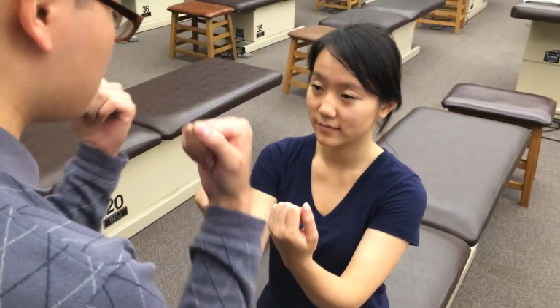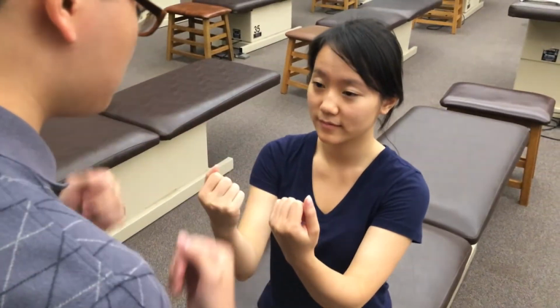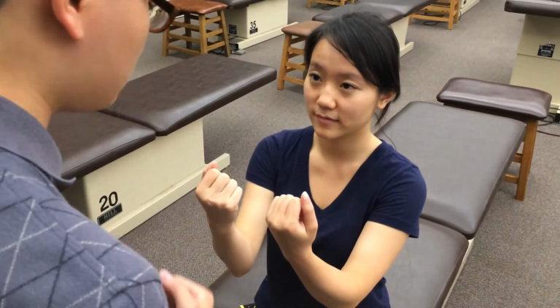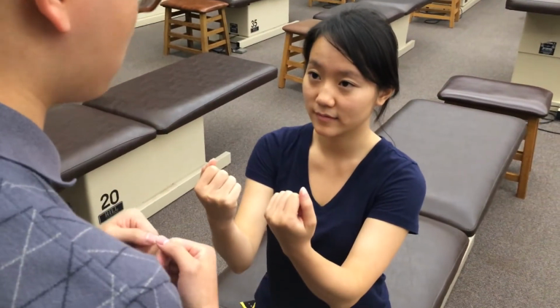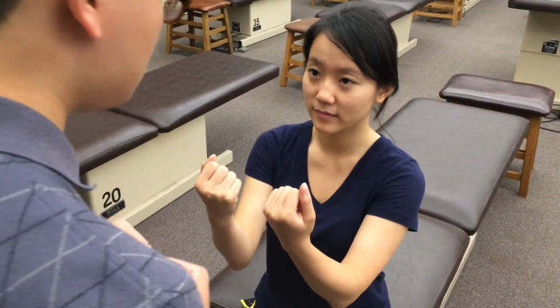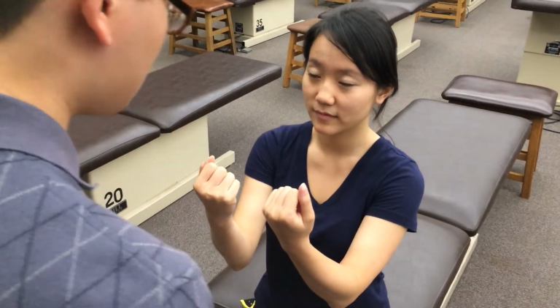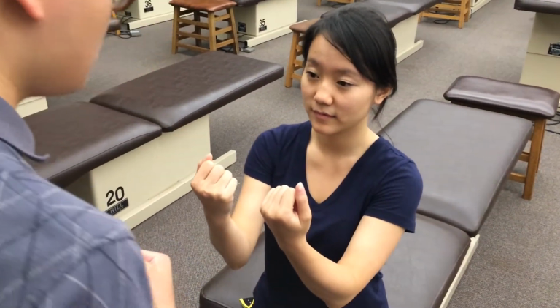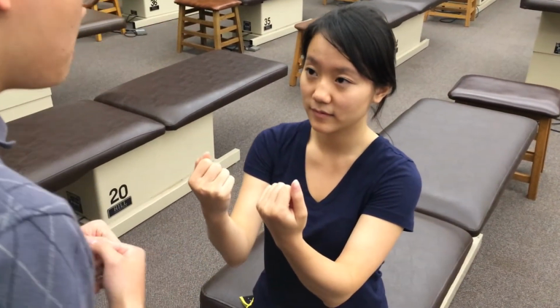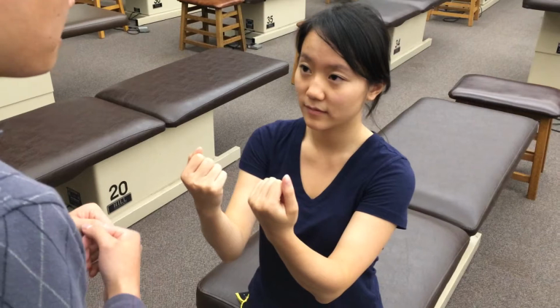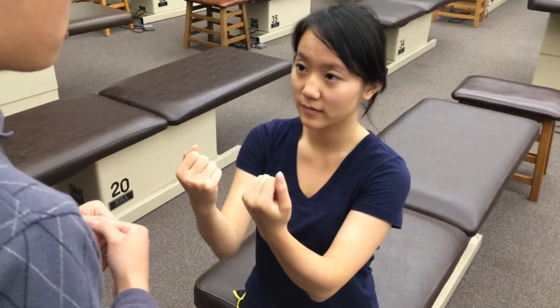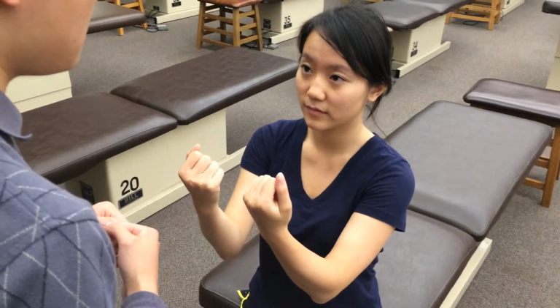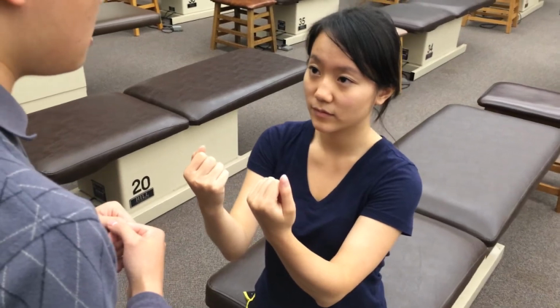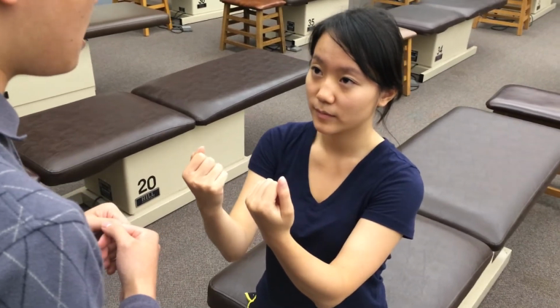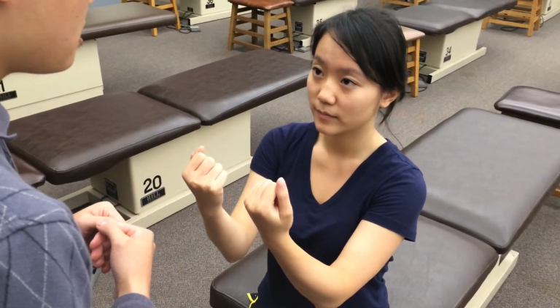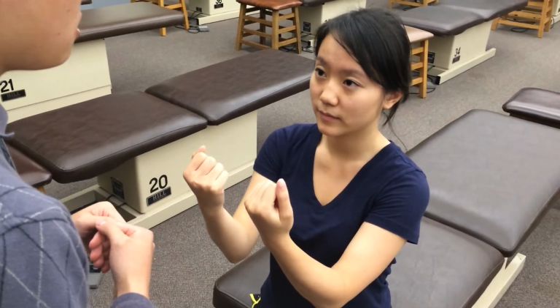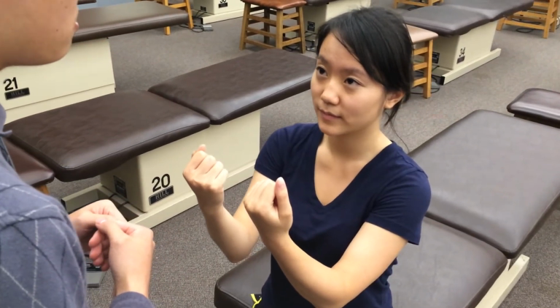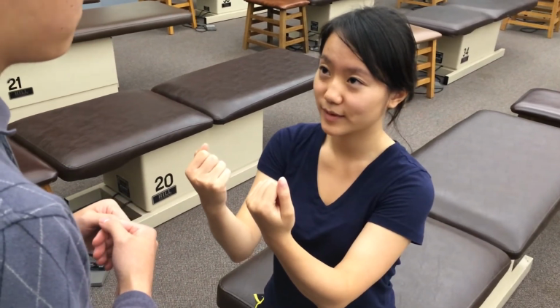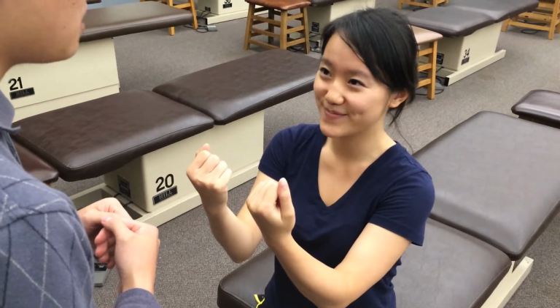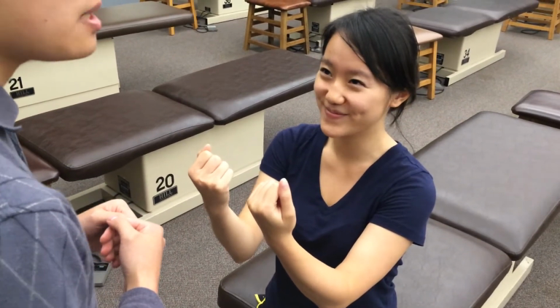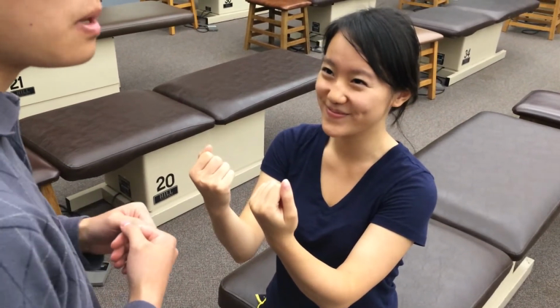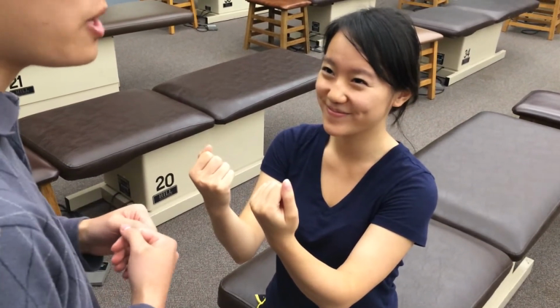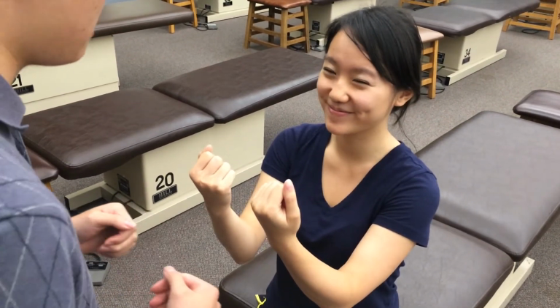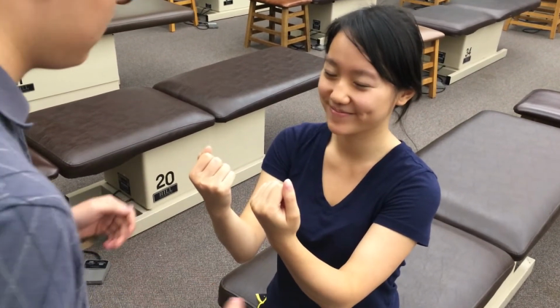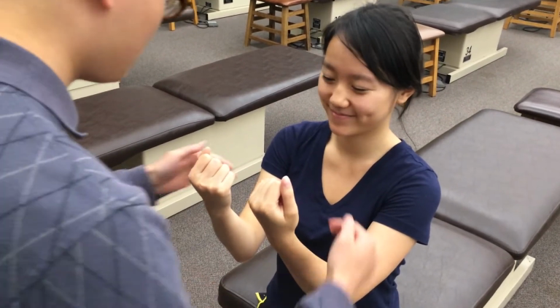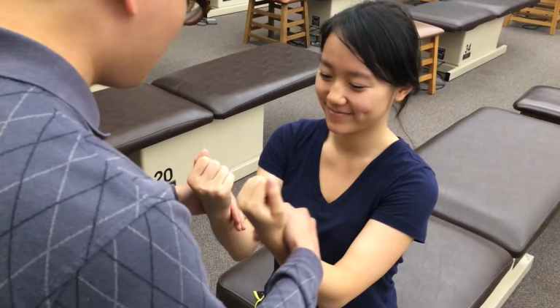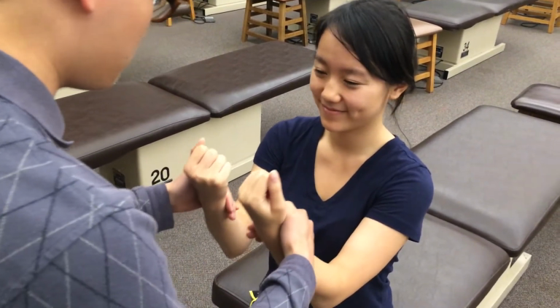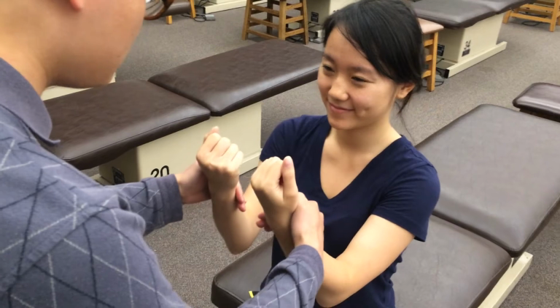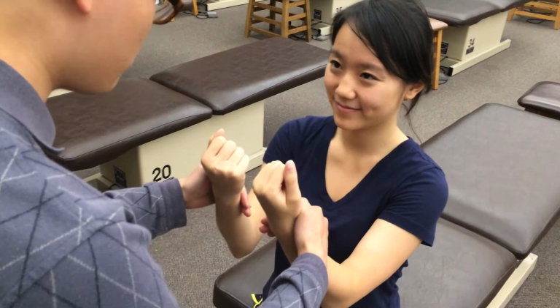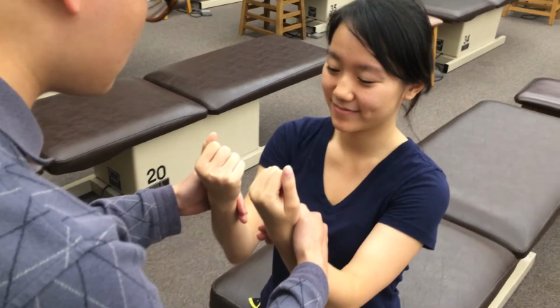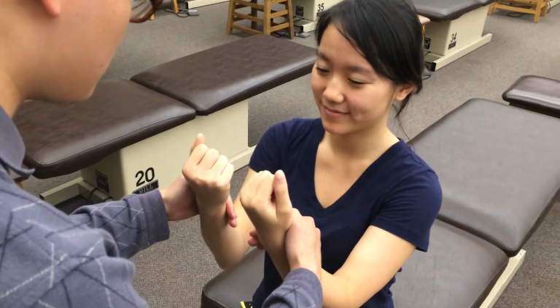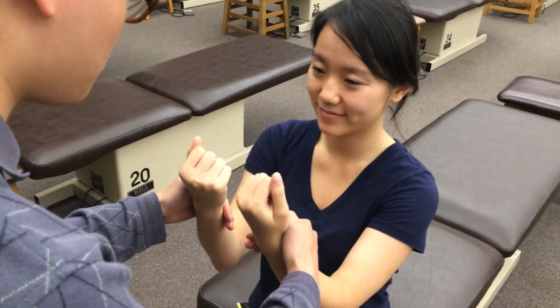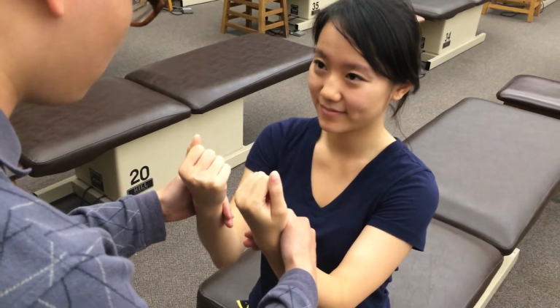Alright, so this is going to be testing for C6, and the main muscles are going to be the biceps brachii. Alright, and please resist my pull.